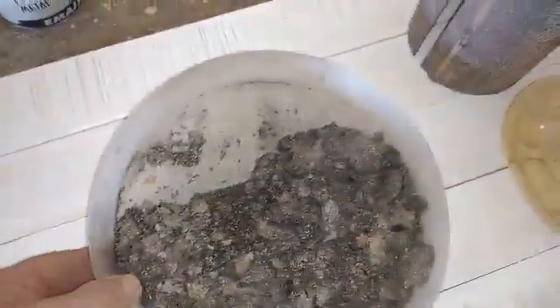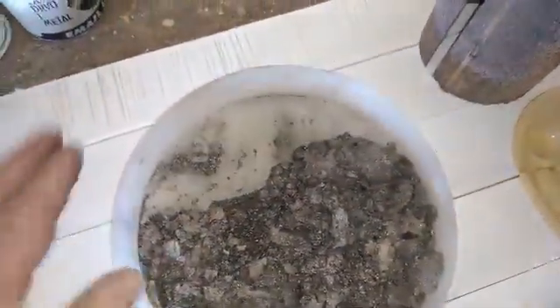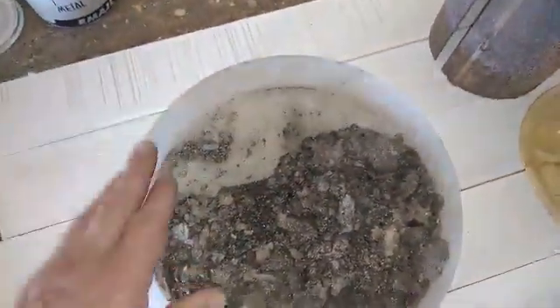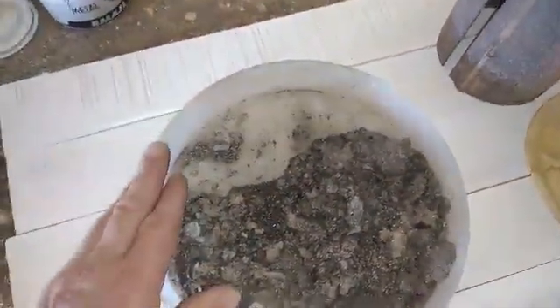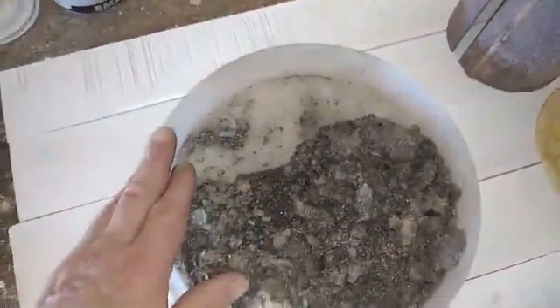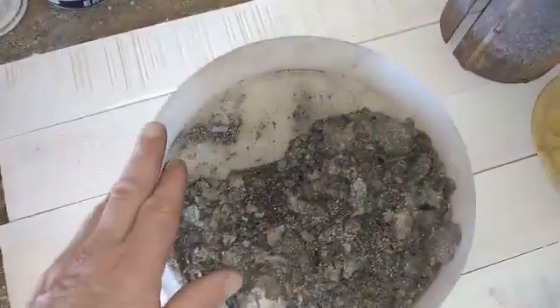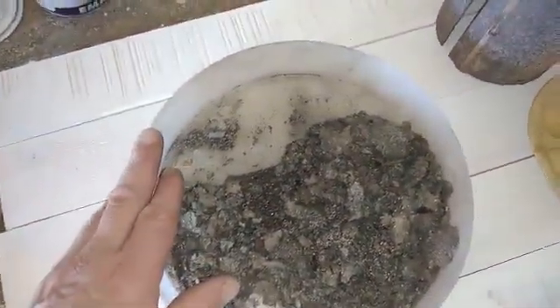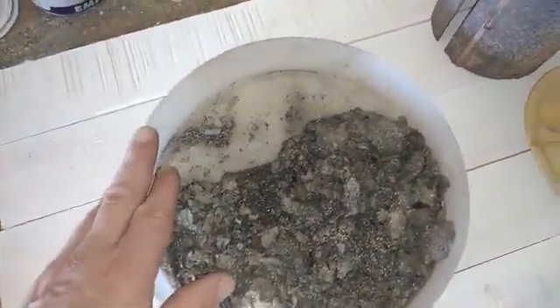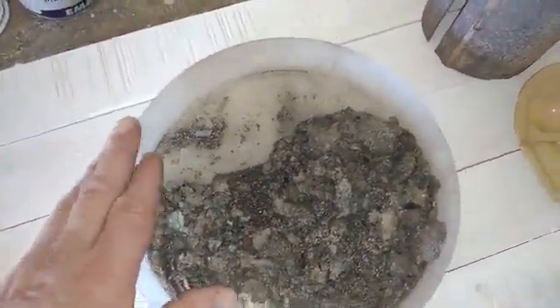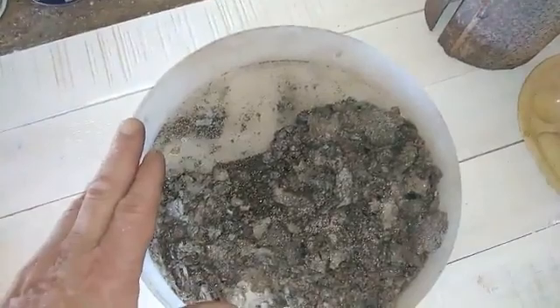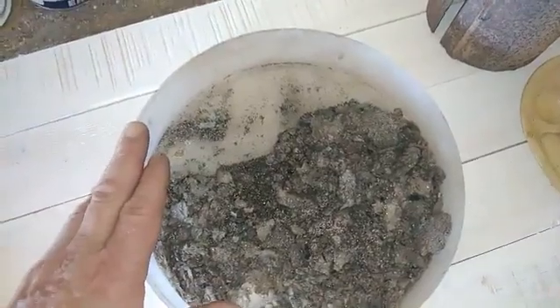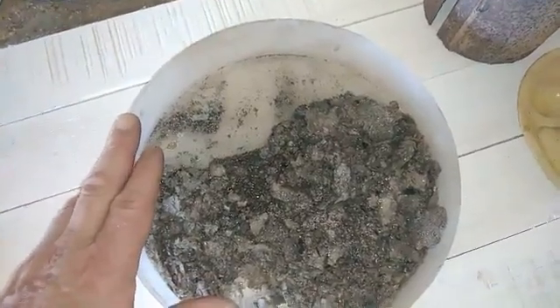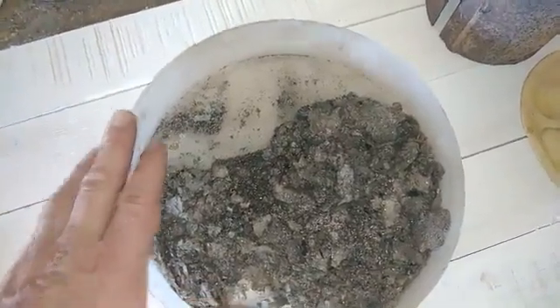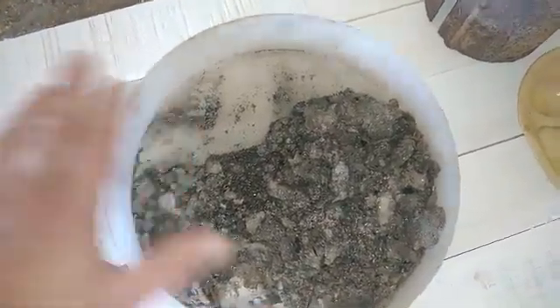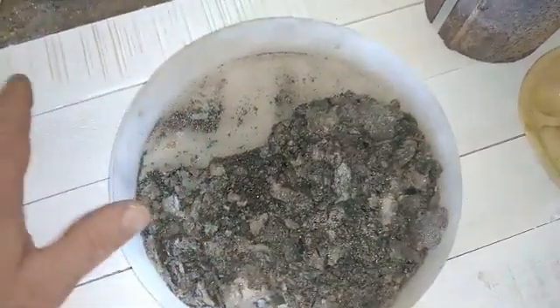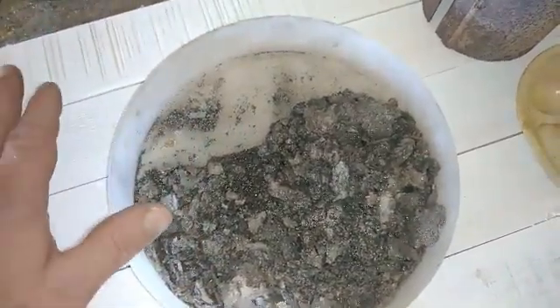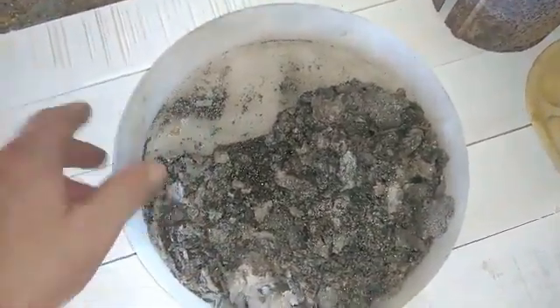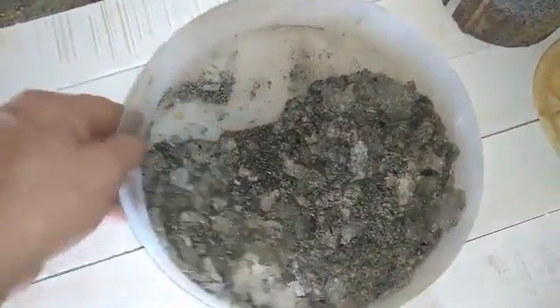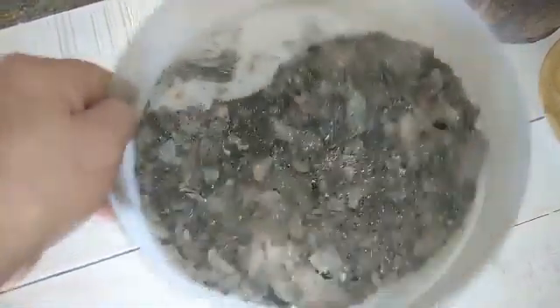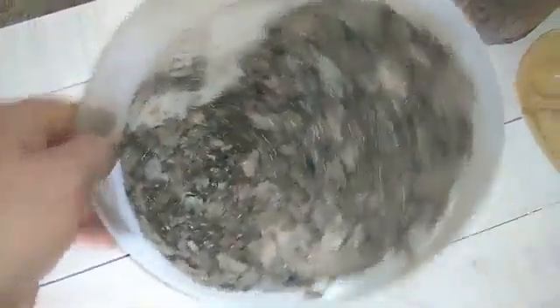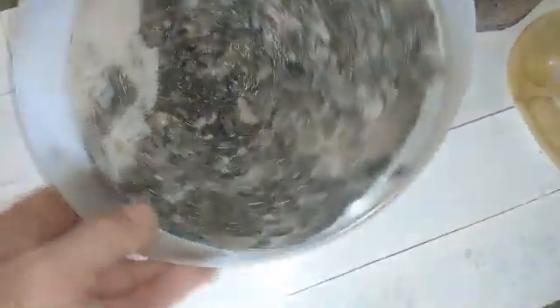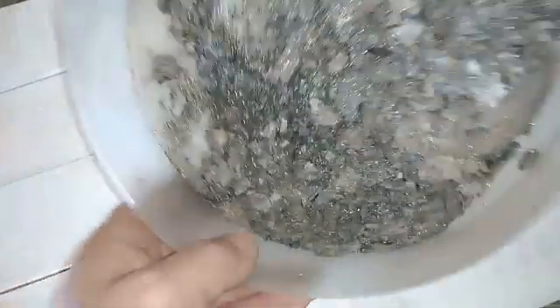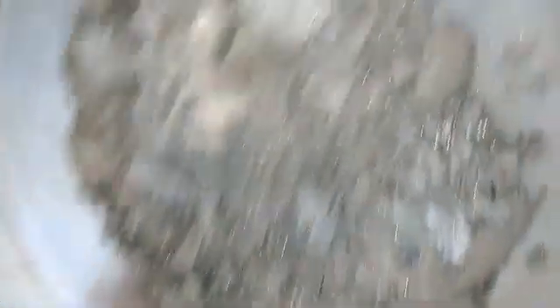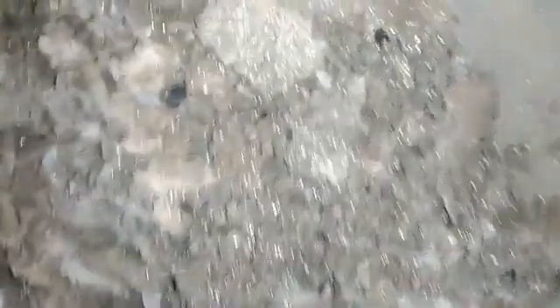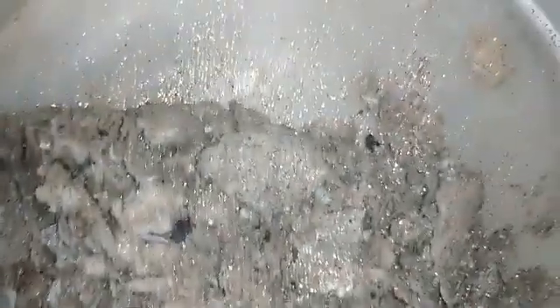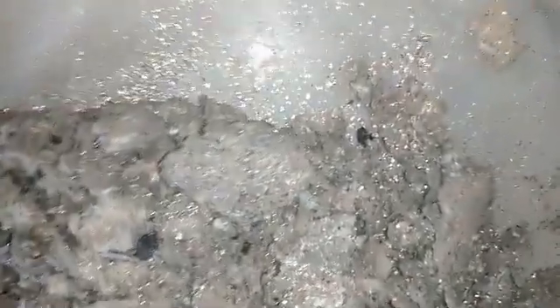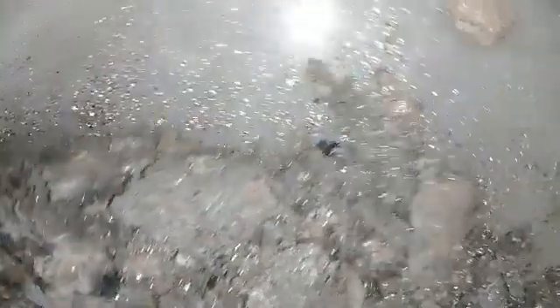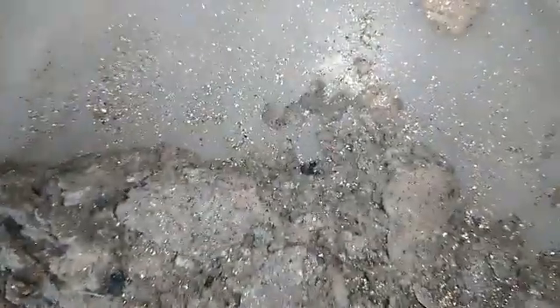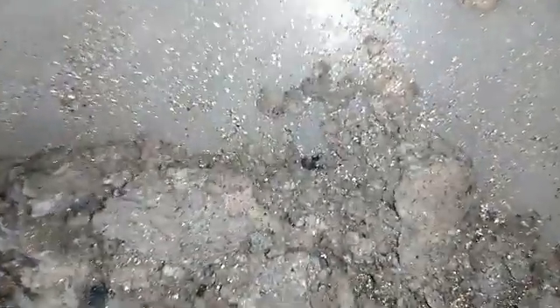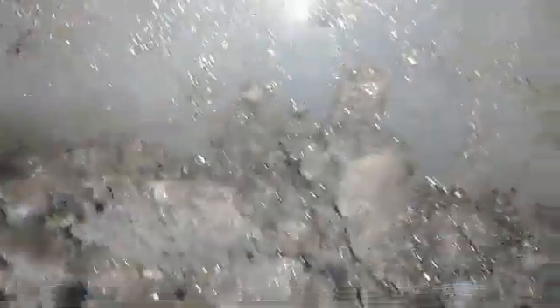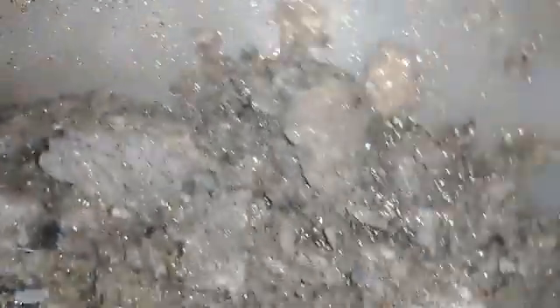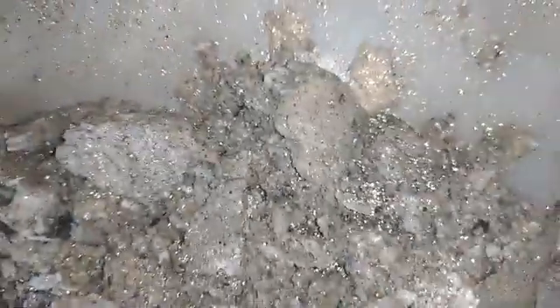My second test was nitric acid. The result is the same — these foils did not react with the nitric acid.